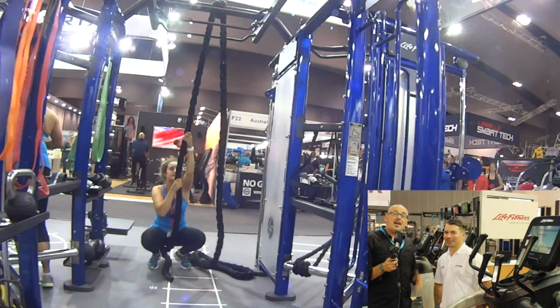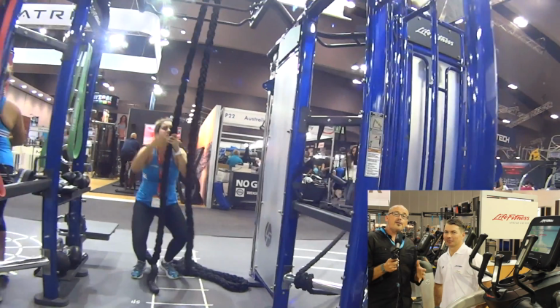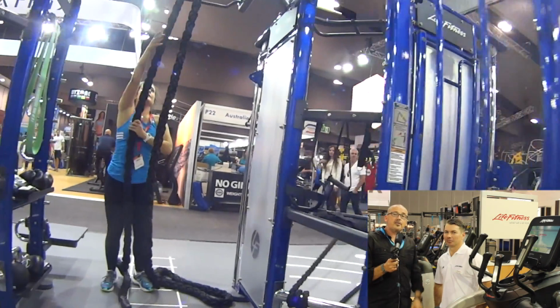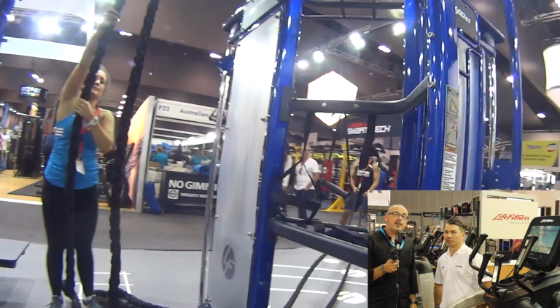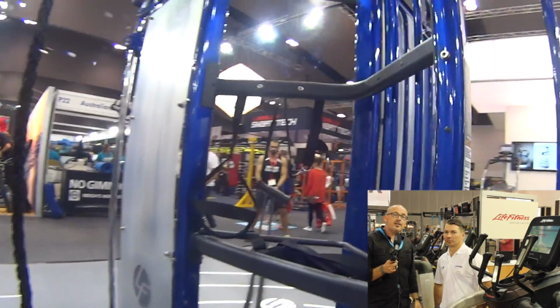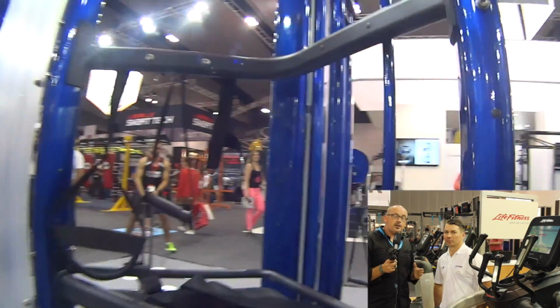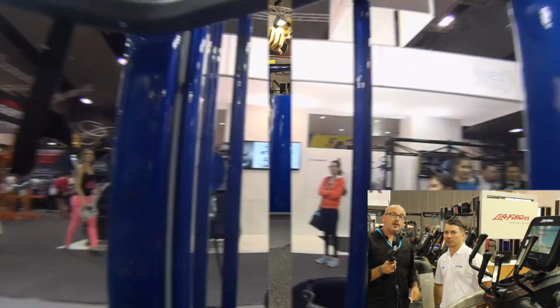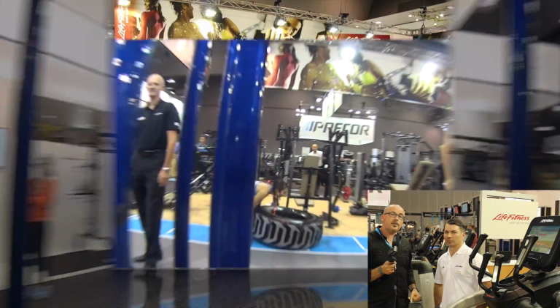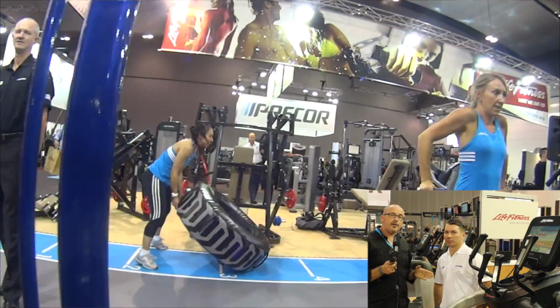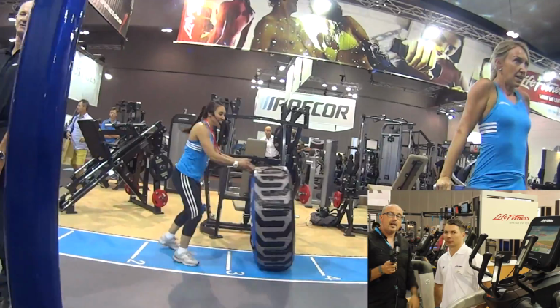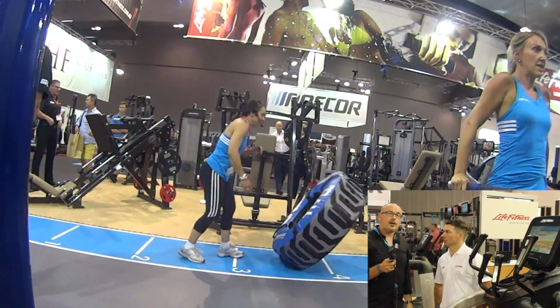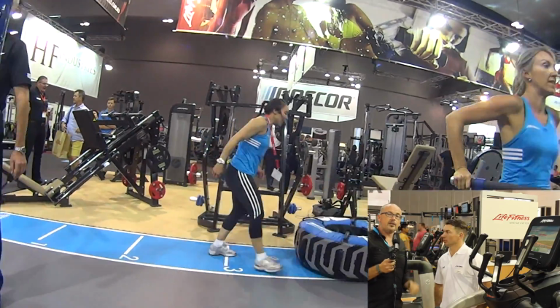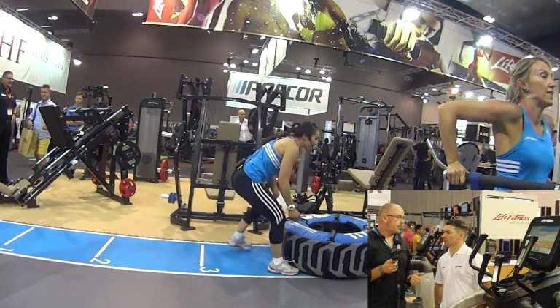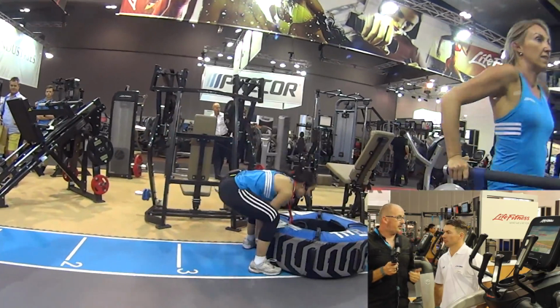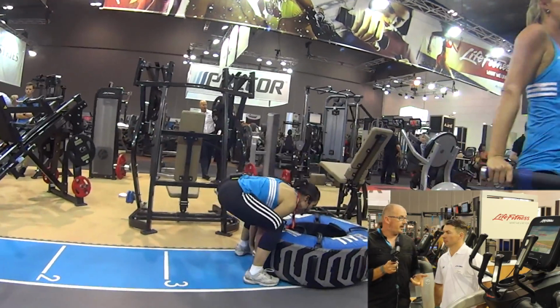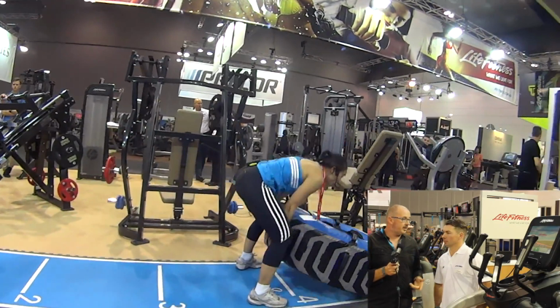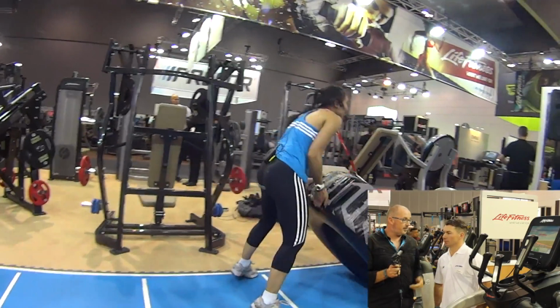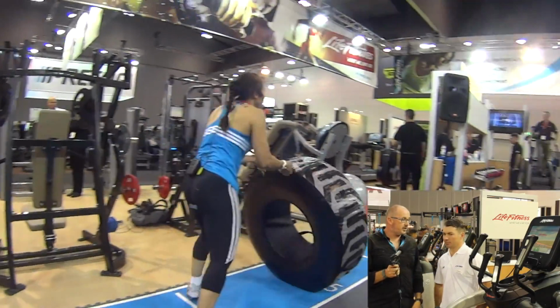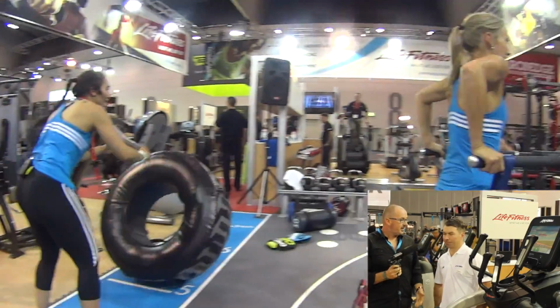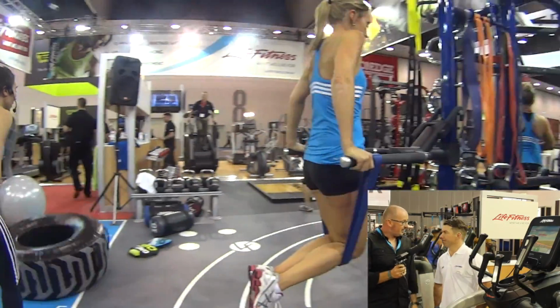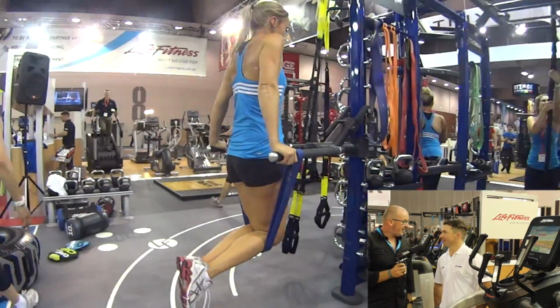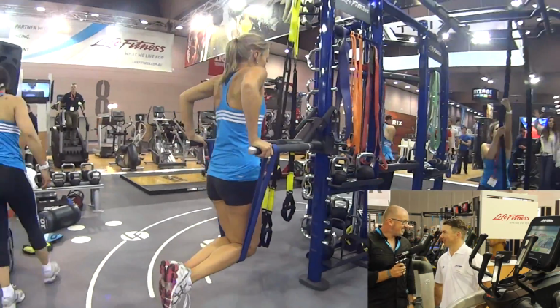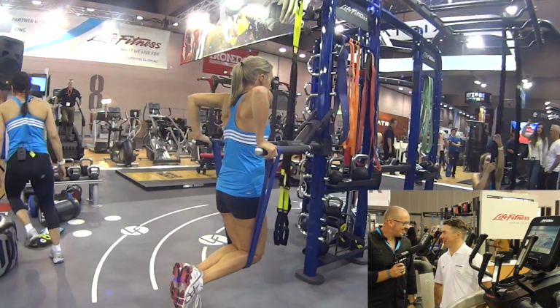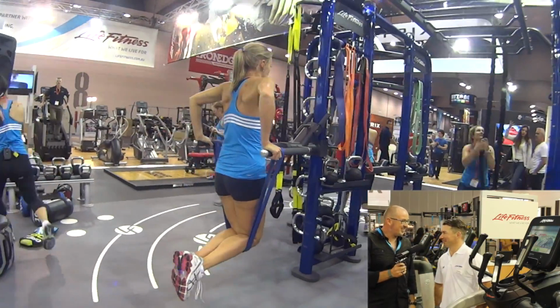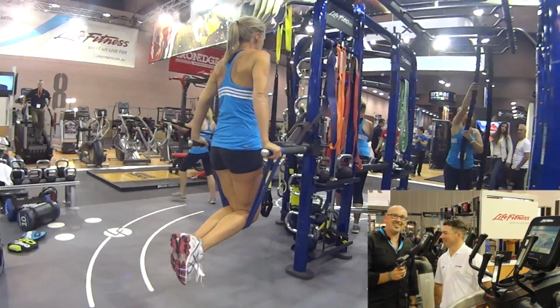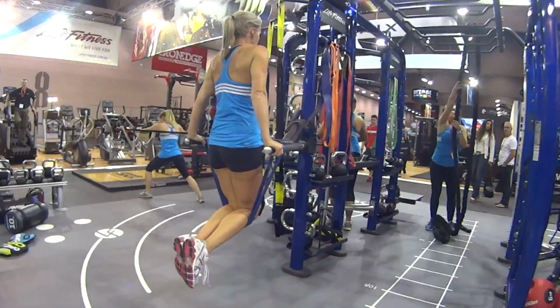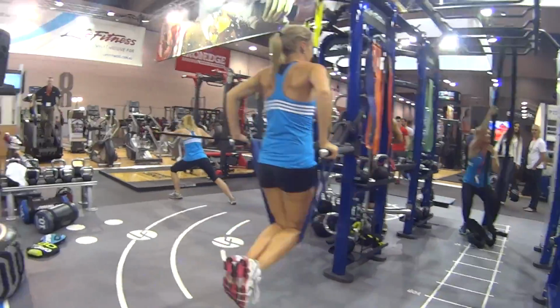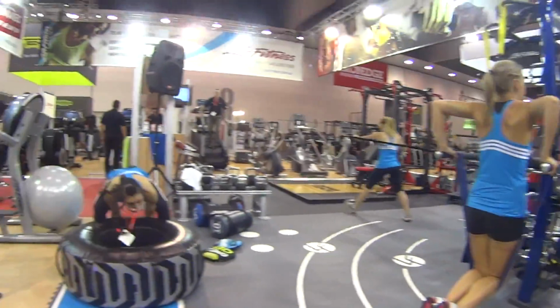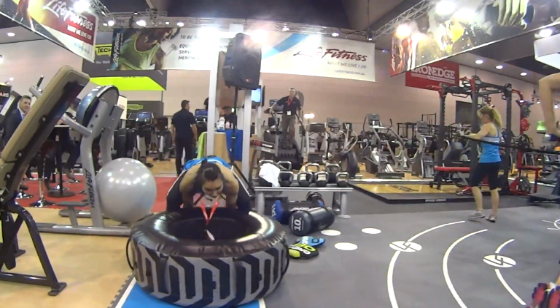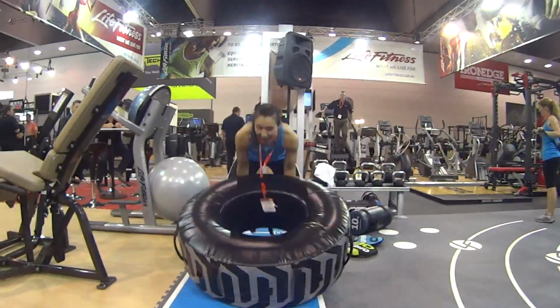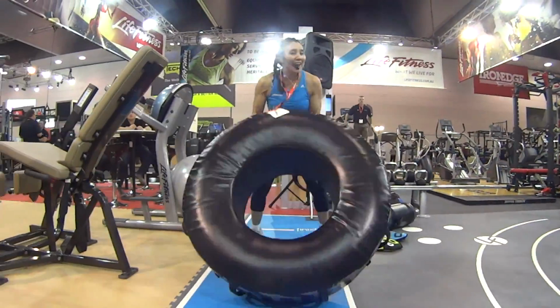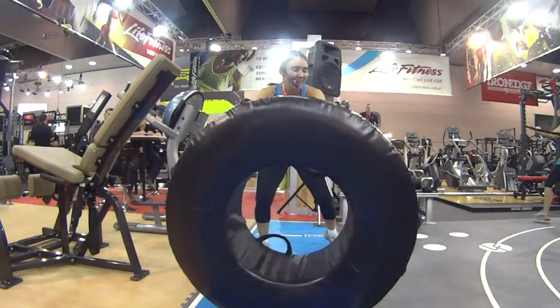Nate here from fitnessequipmentcafe.com, and I'm here with Aaron, who is the New South Wales and ACT Account Manager. We're here at the Australian Fitness and Health Expo.